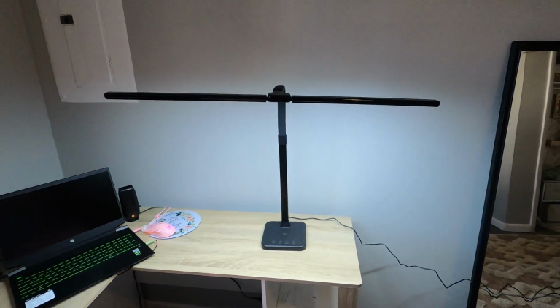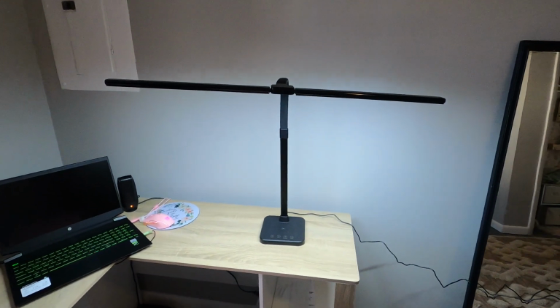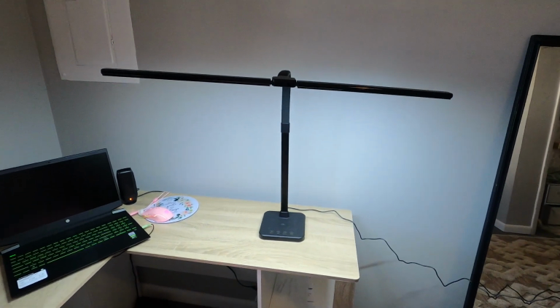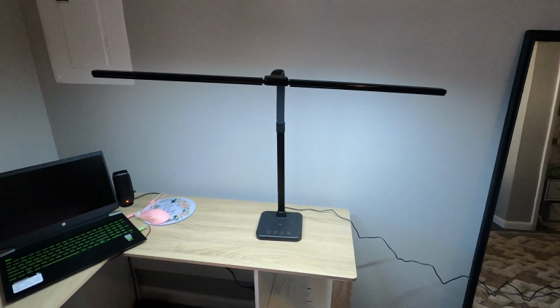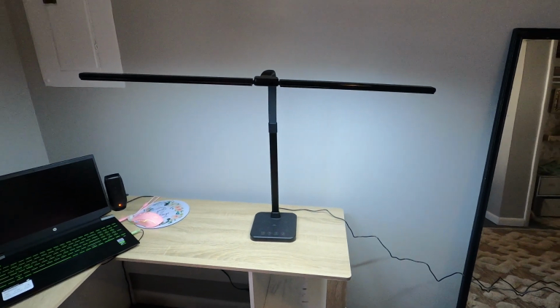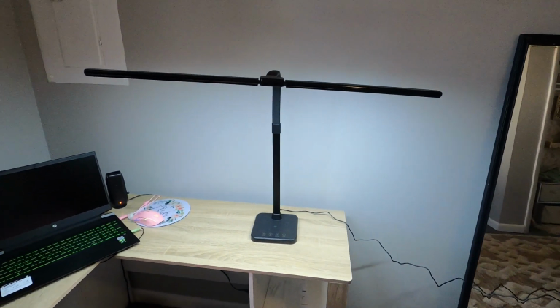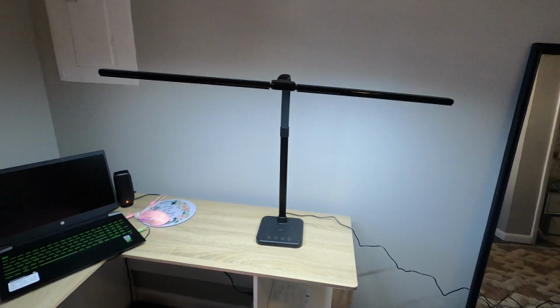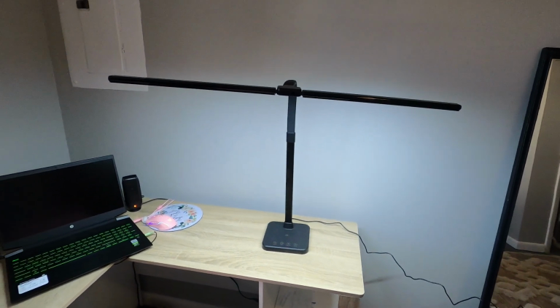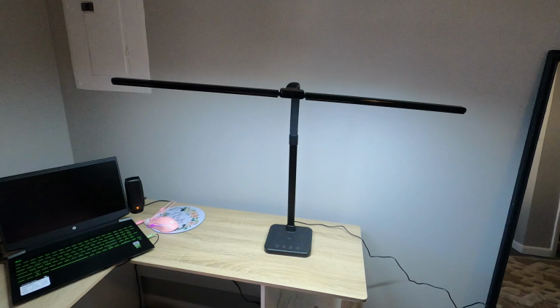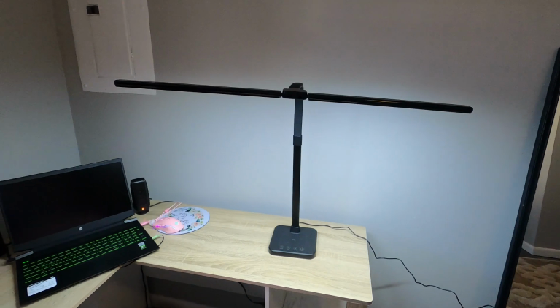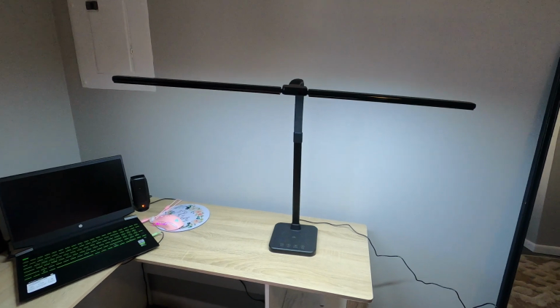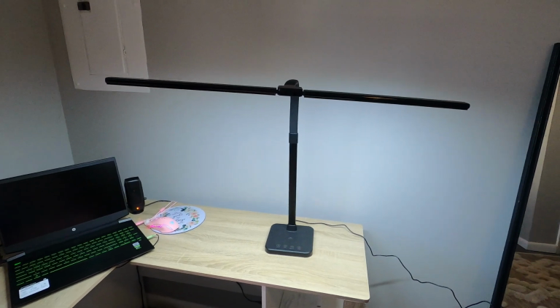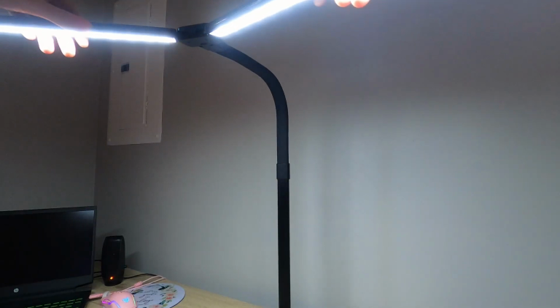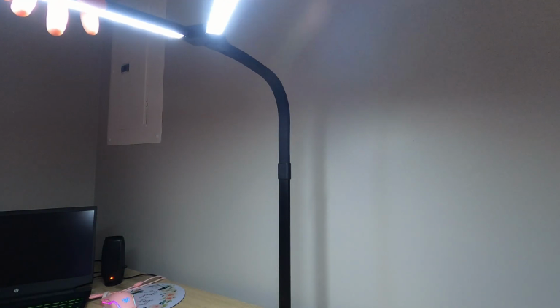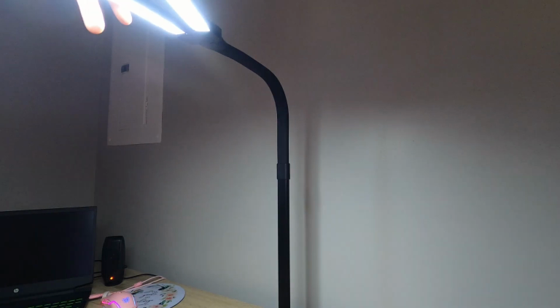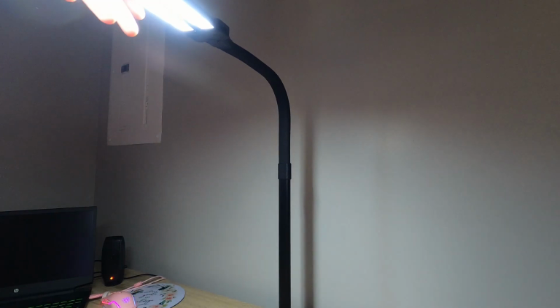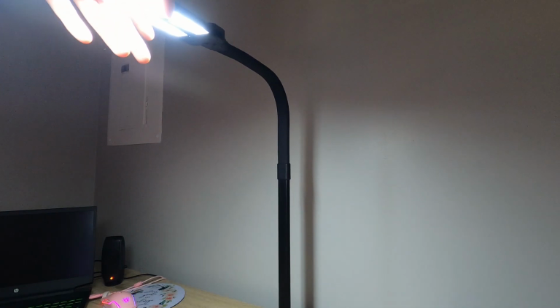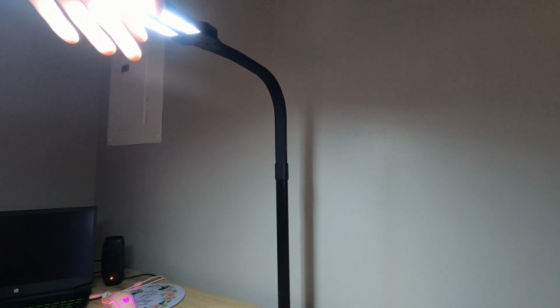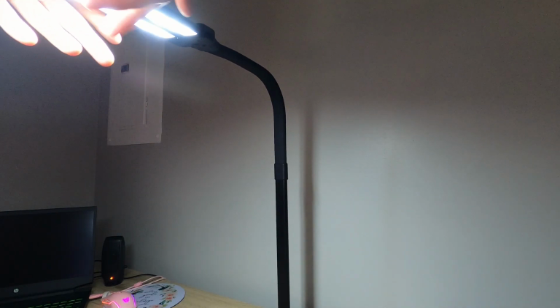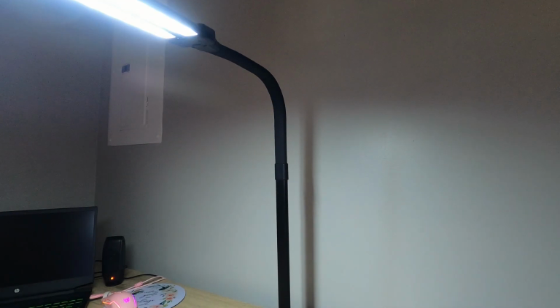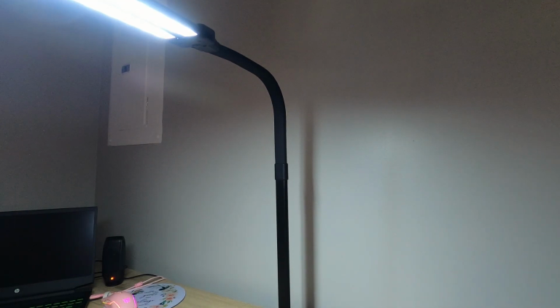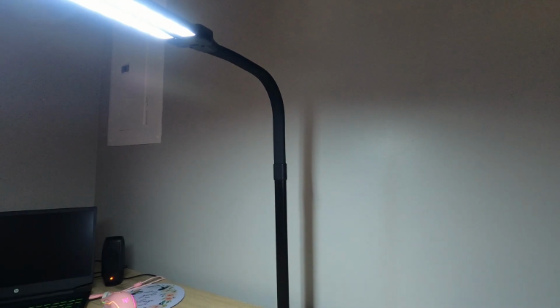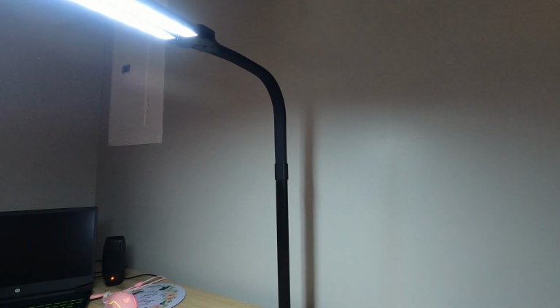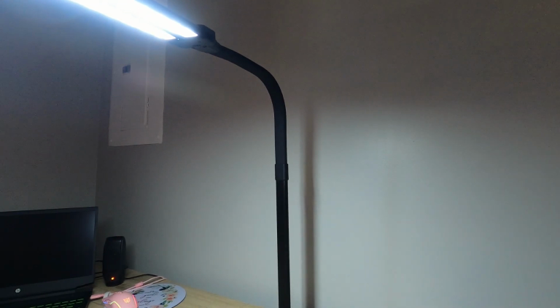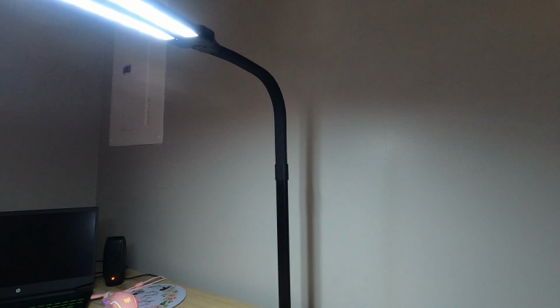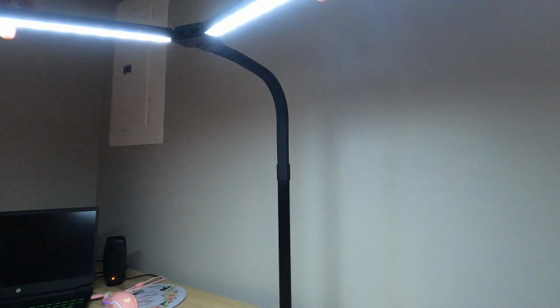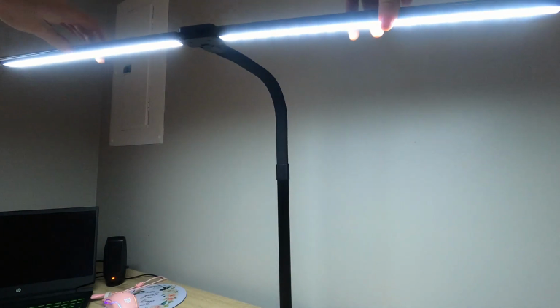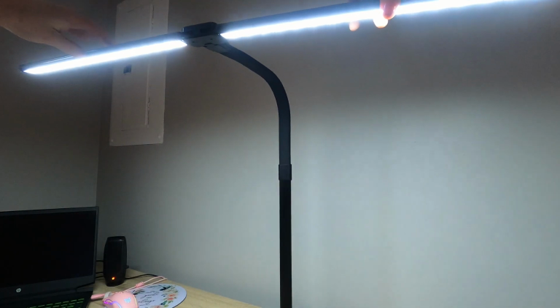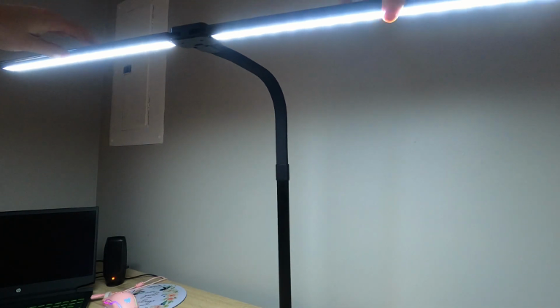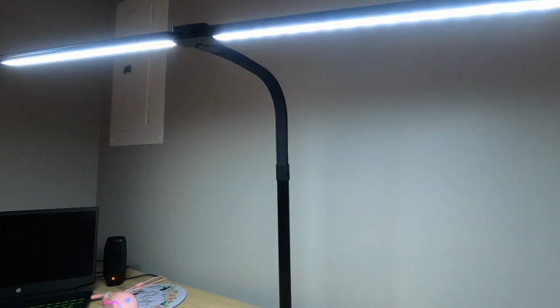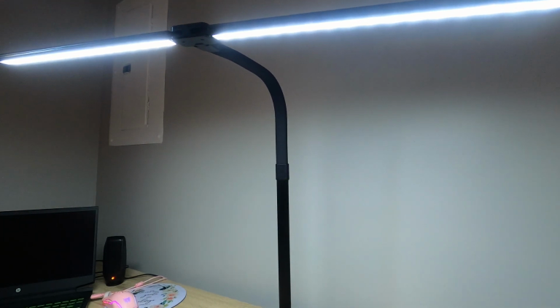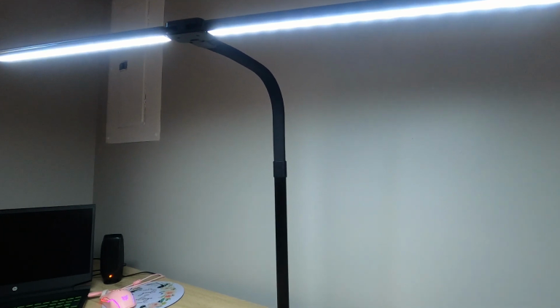Alright, you guys, I wanted to show you this lamp now that it's all set up. Now these also will spin — you can put them to the side like this, or you can have them out like that, which is how I'm going to do it.